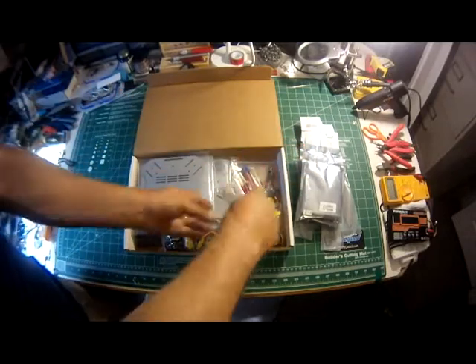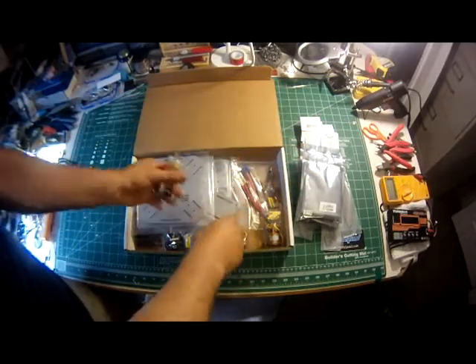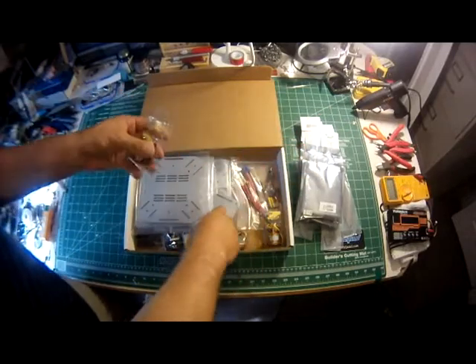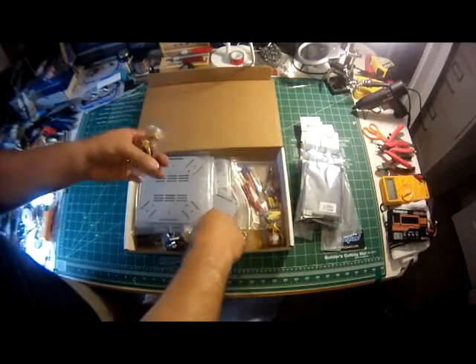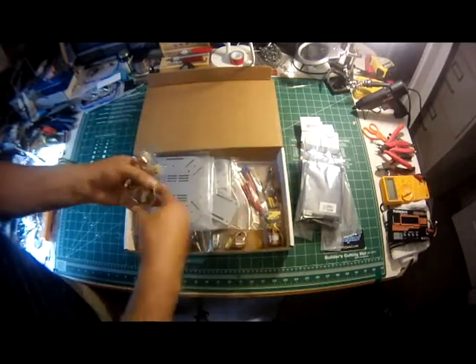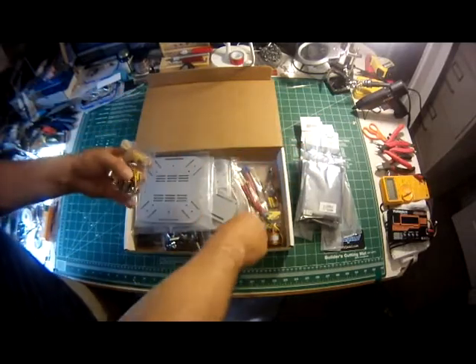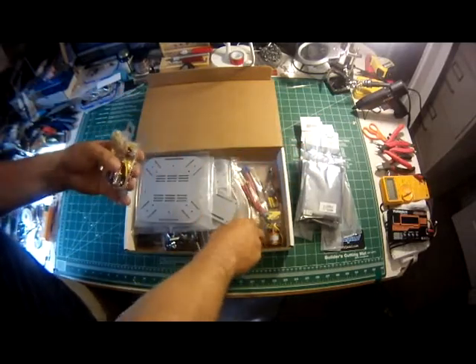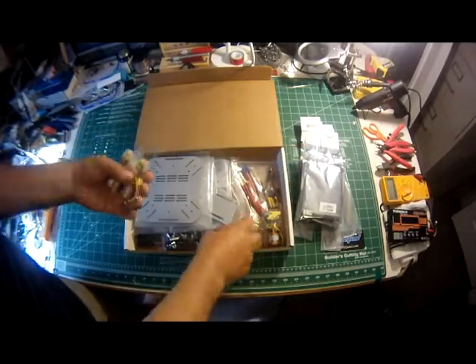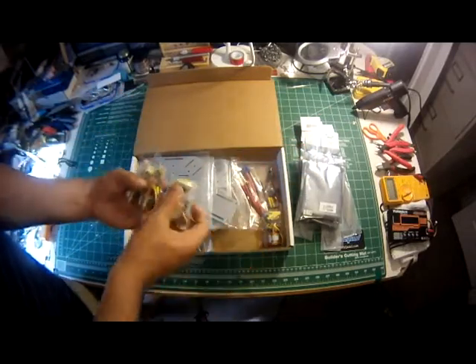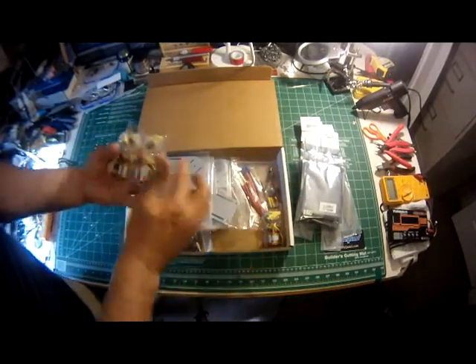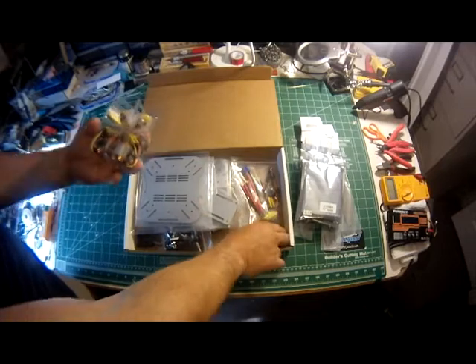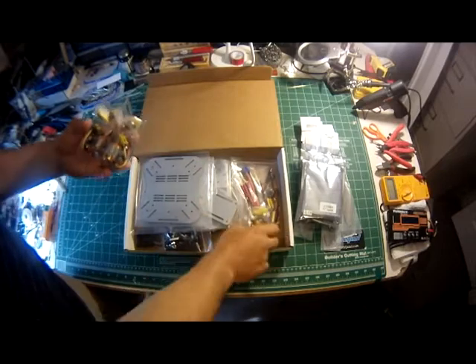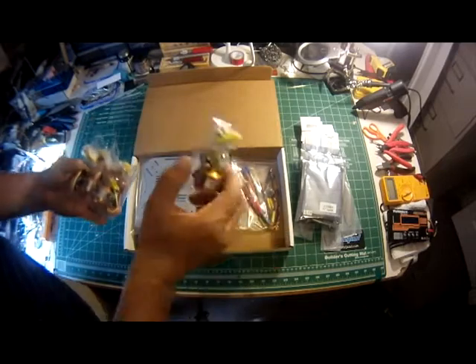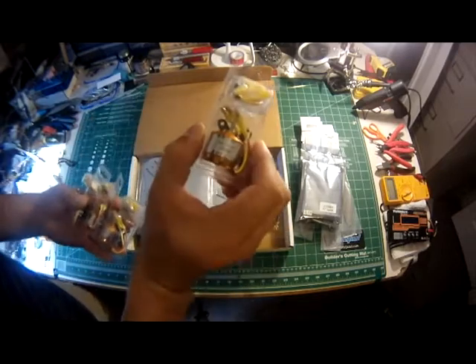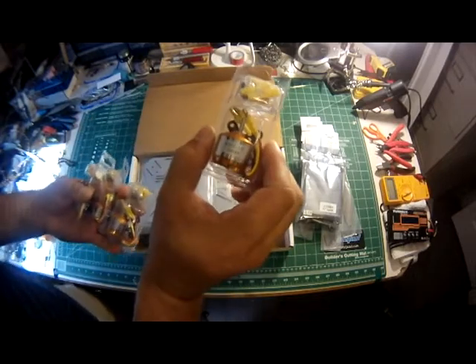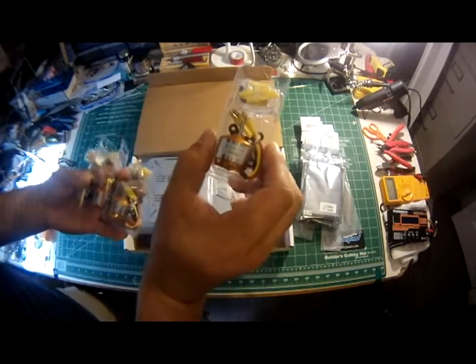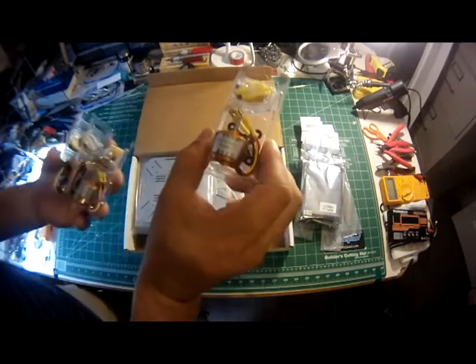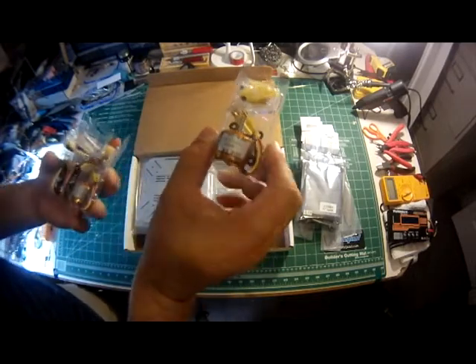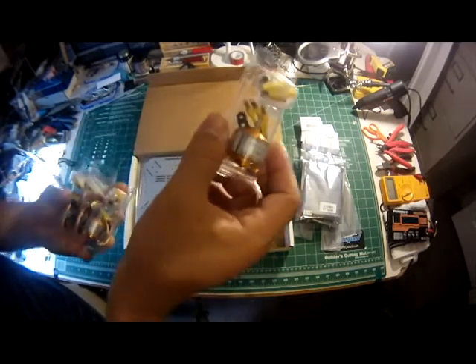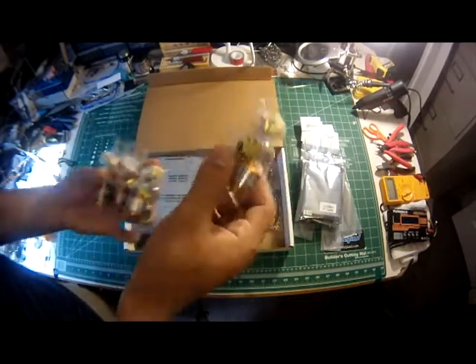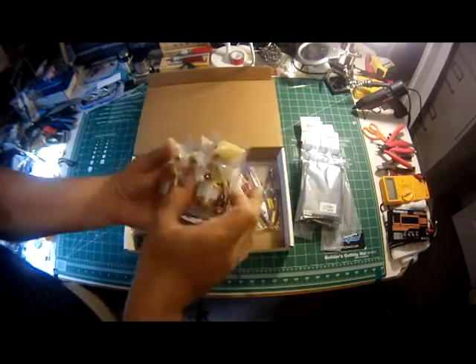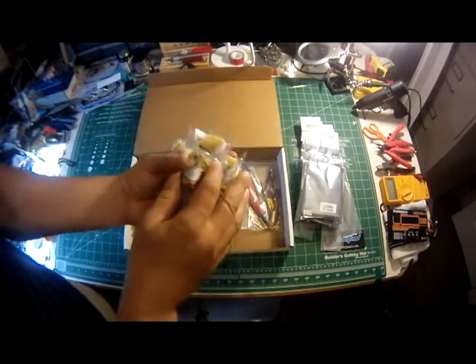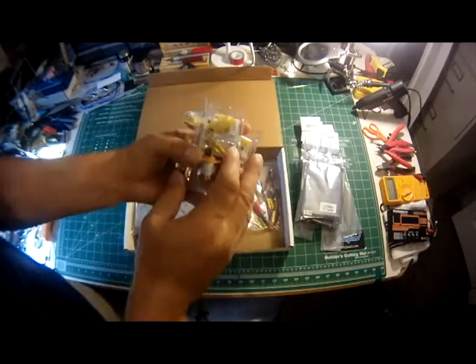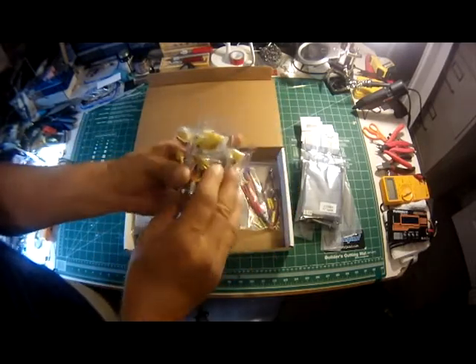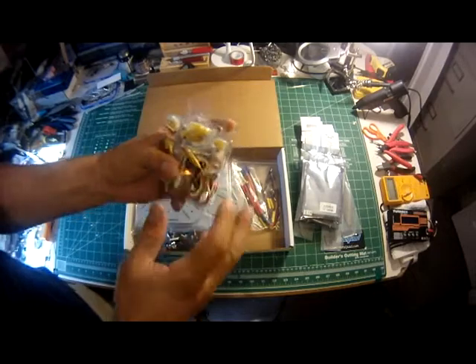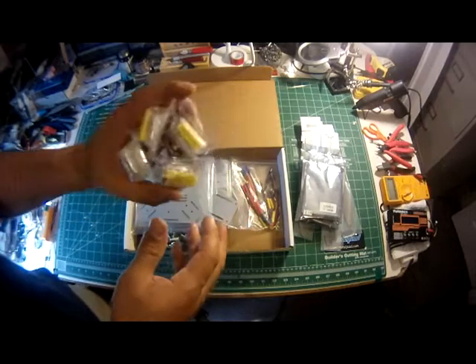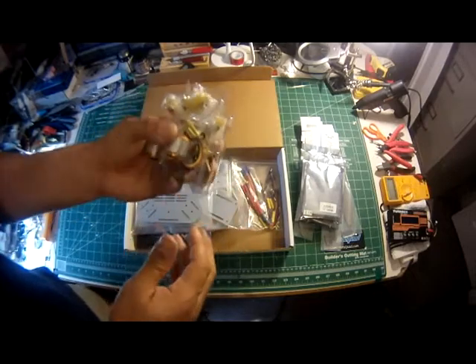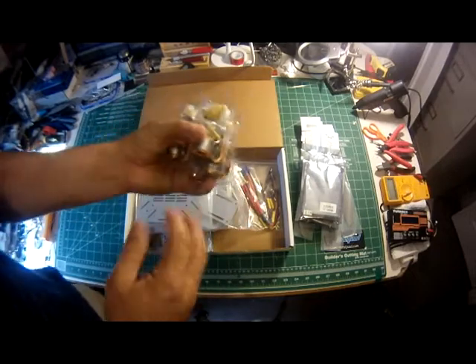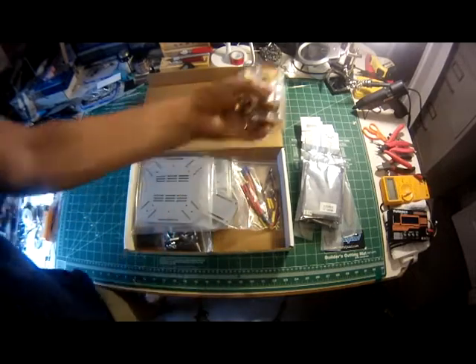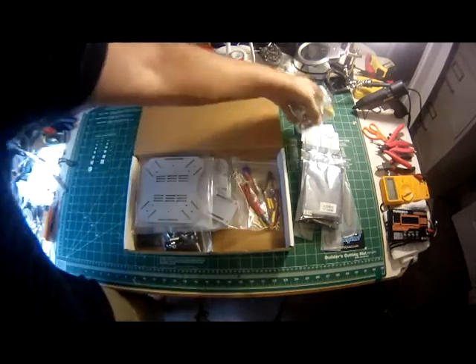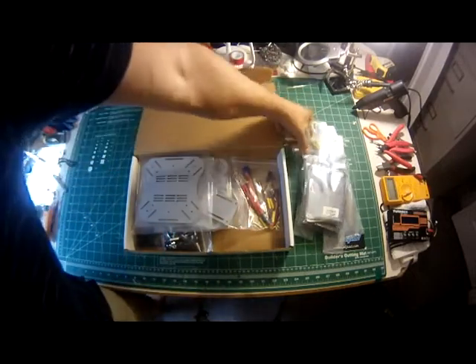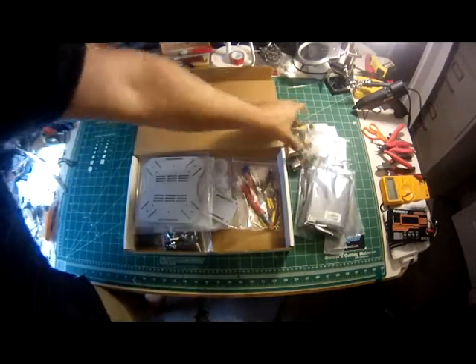You get four of the motors from the AeroQuad store. These are the 2212, 1000 kV motors. They're great motors — really strong, really quick, very well balanced motors.